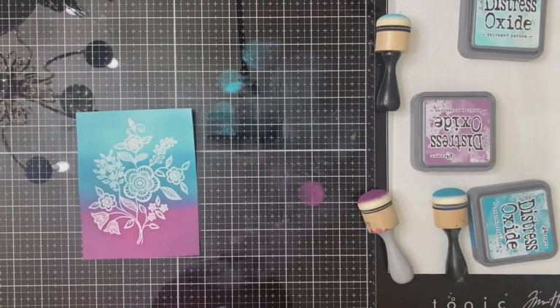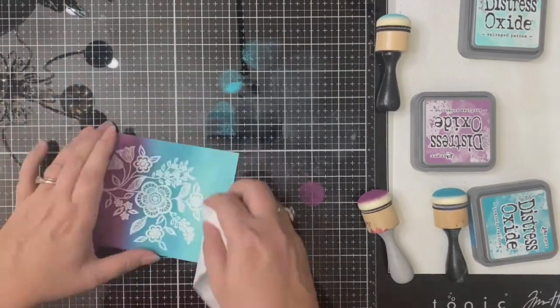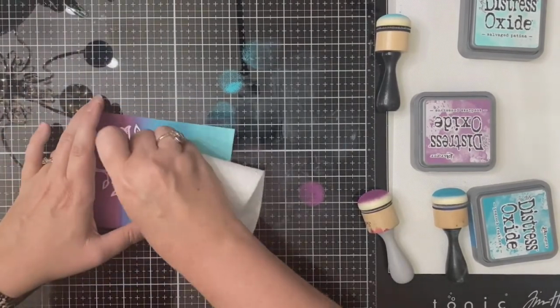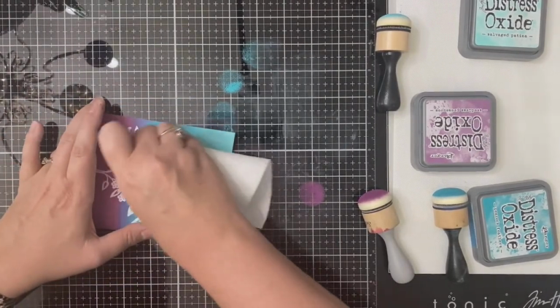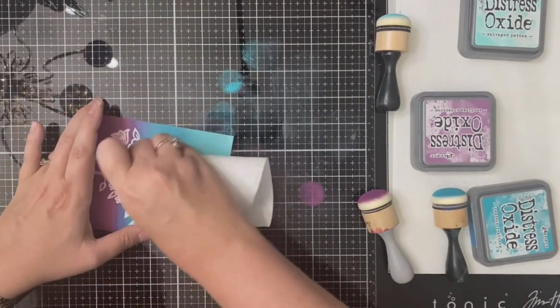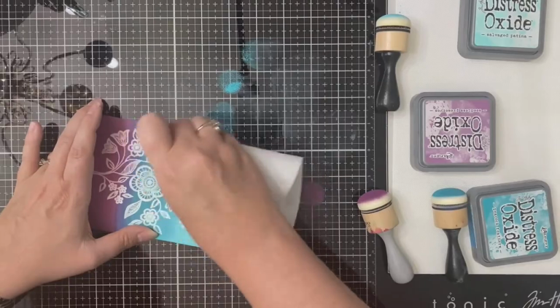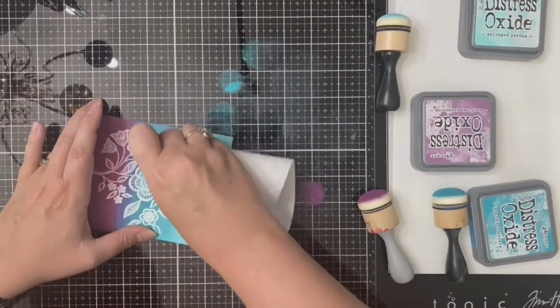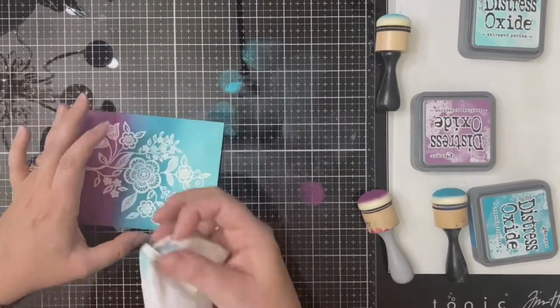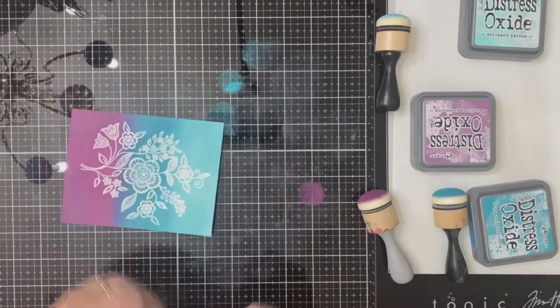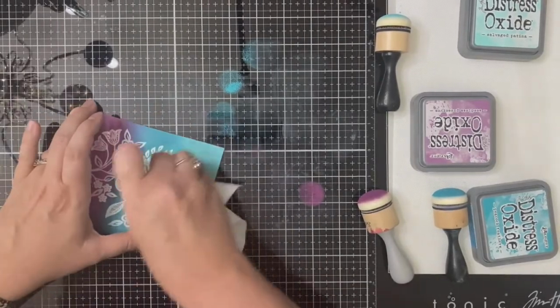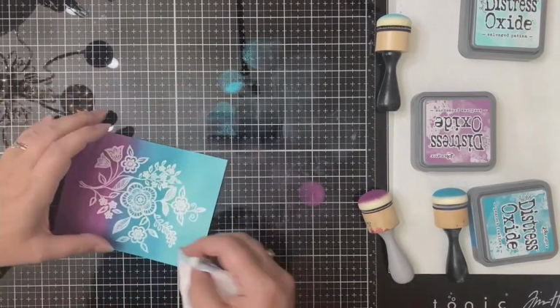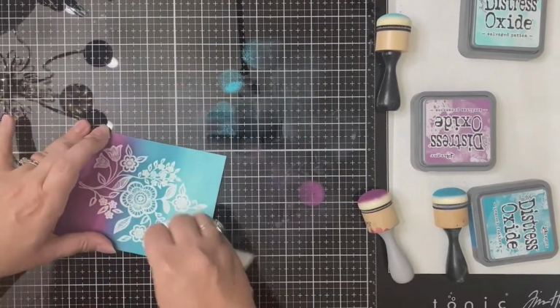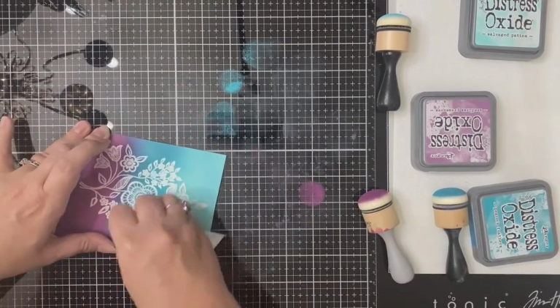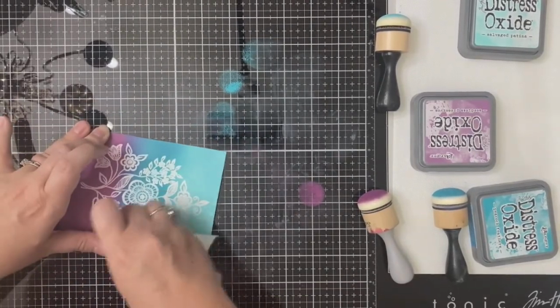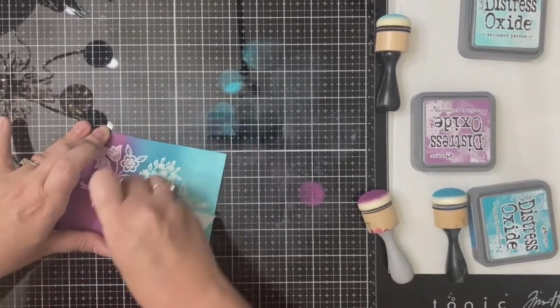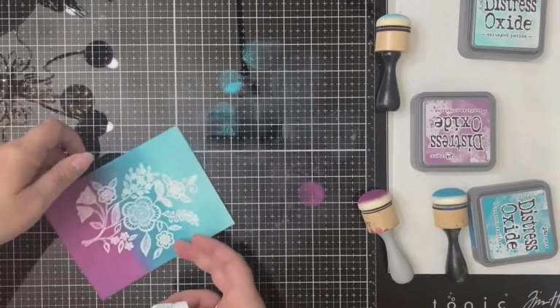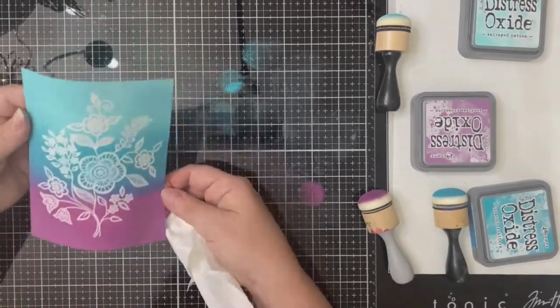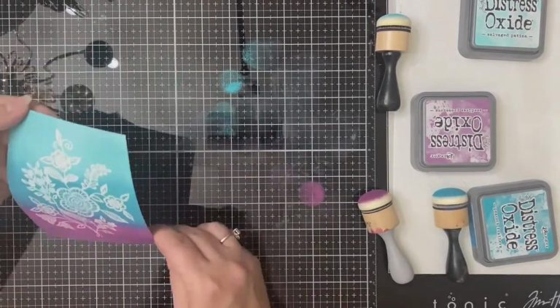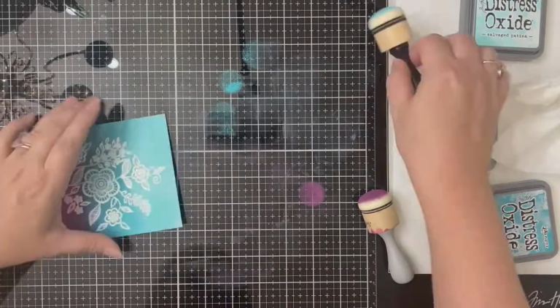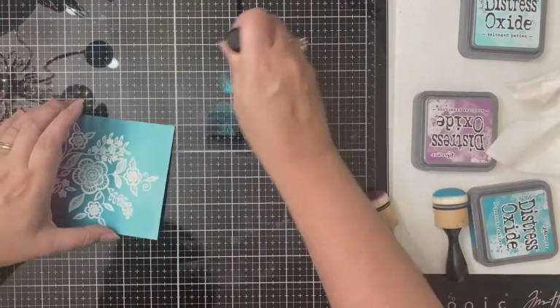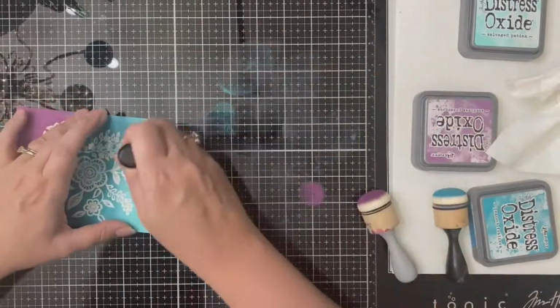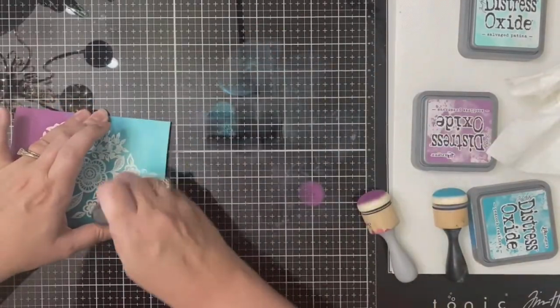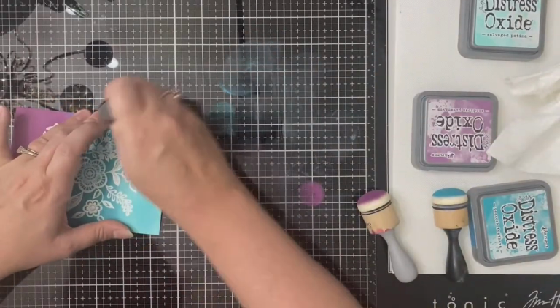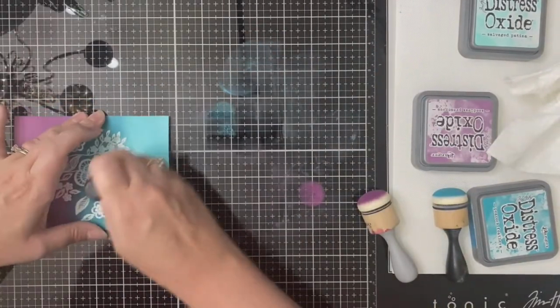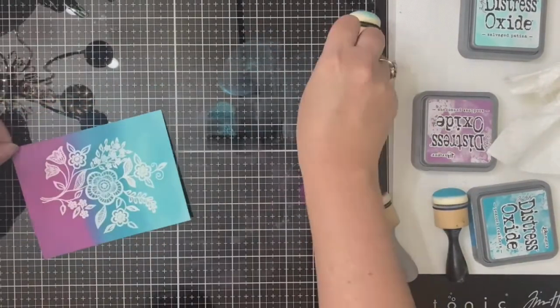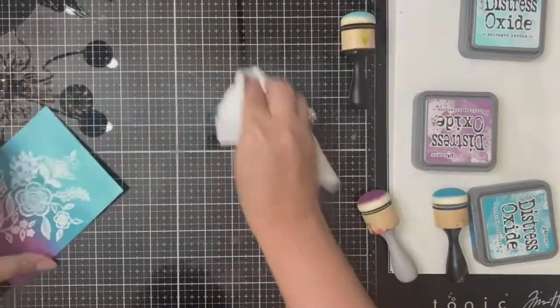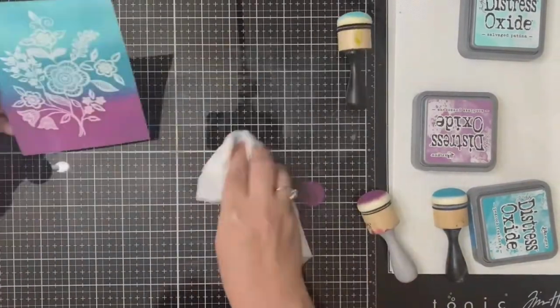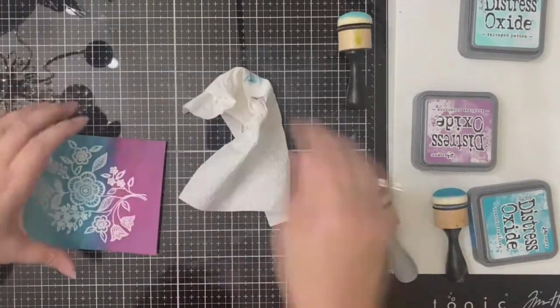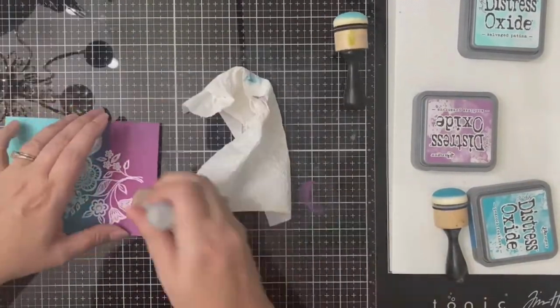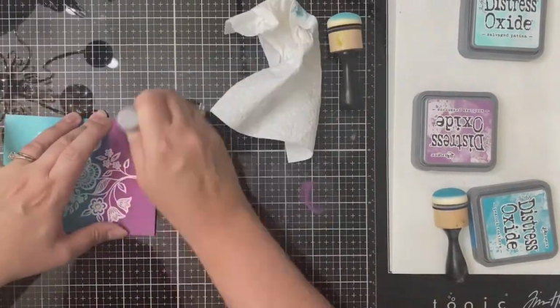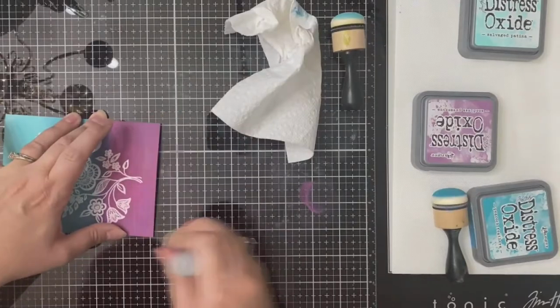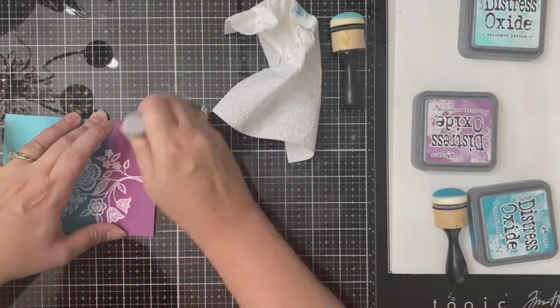Okay, so back to my card. What I'm doing now is taking a paper towel and just rubbing it across the white embossed area to remove some of that distress oxide ink.